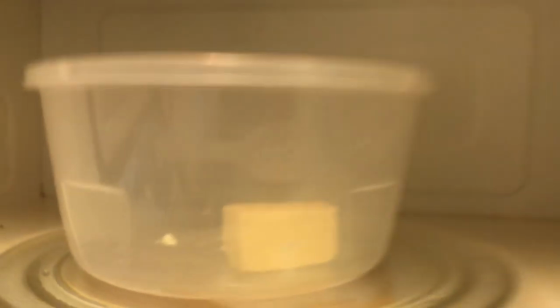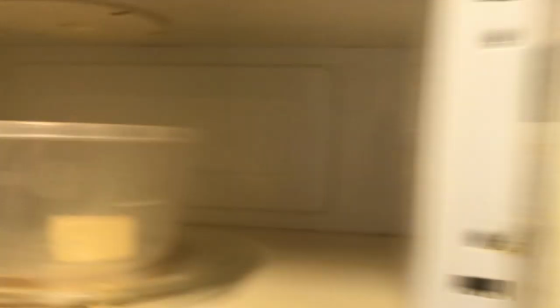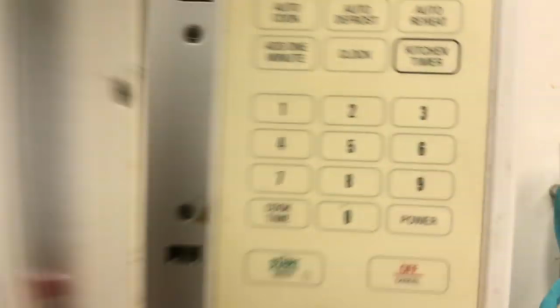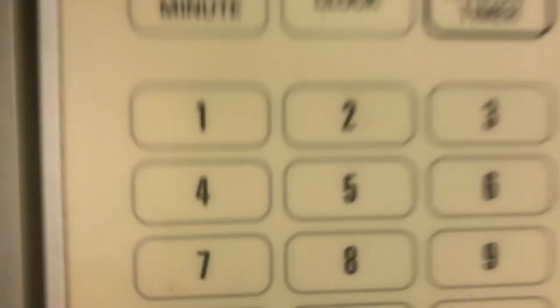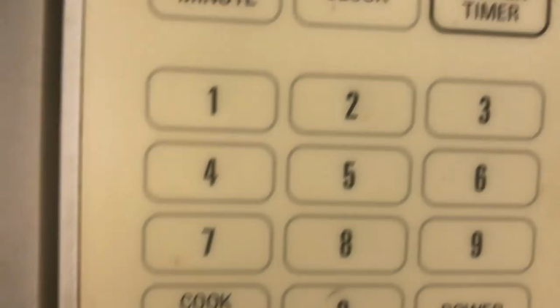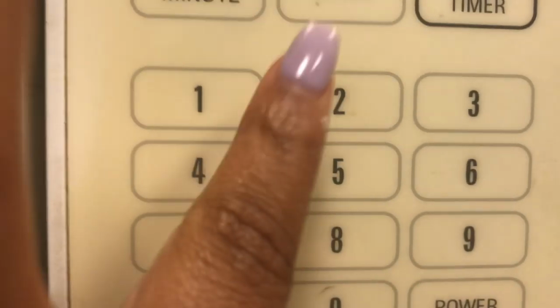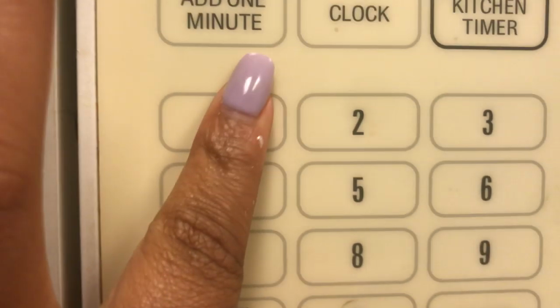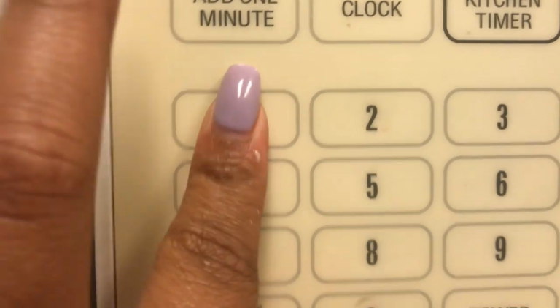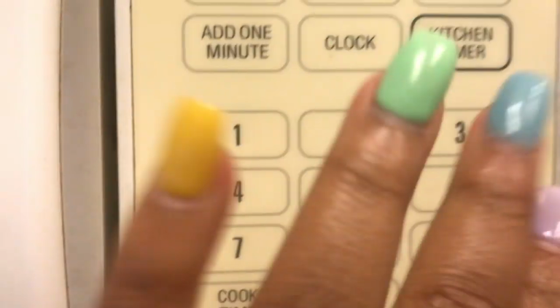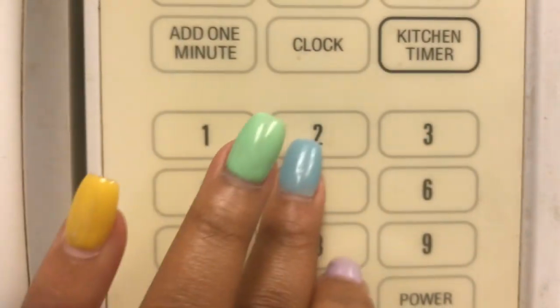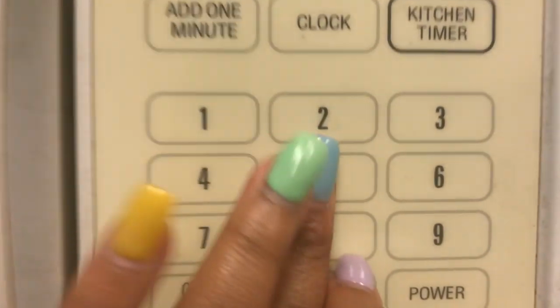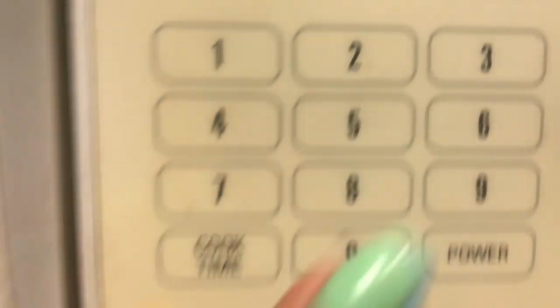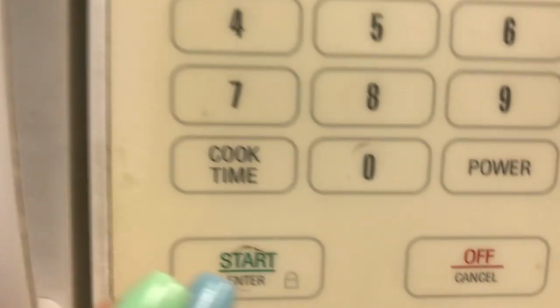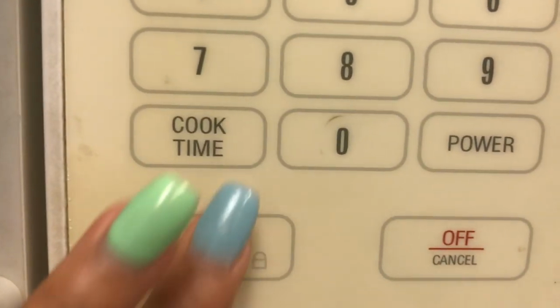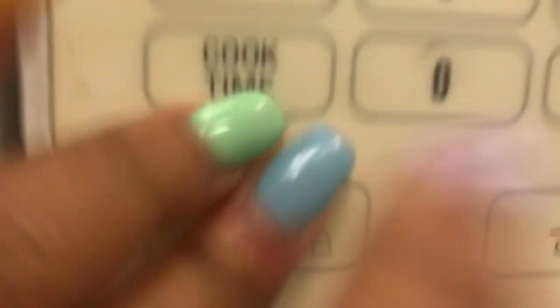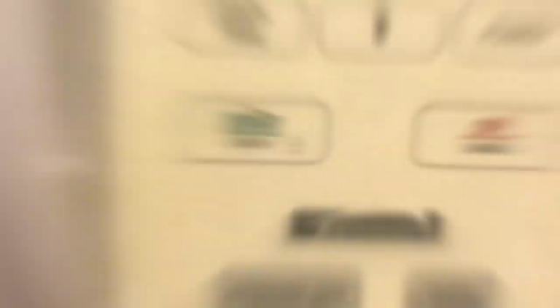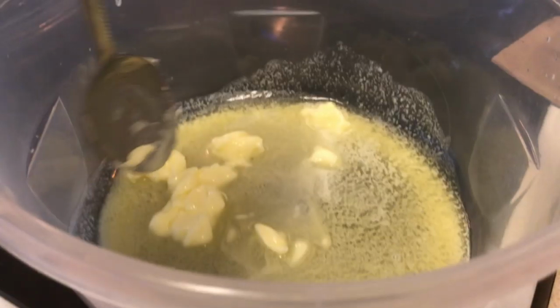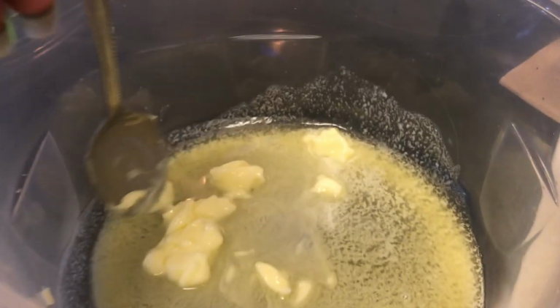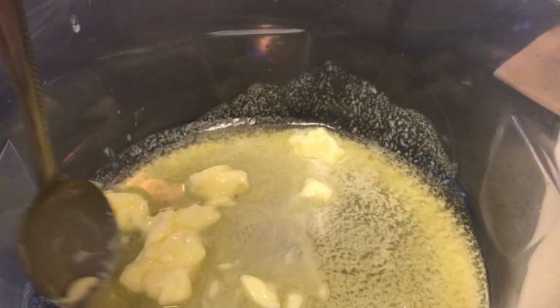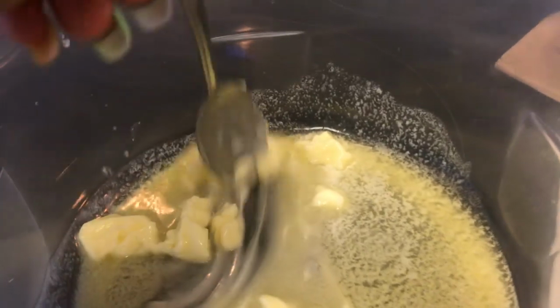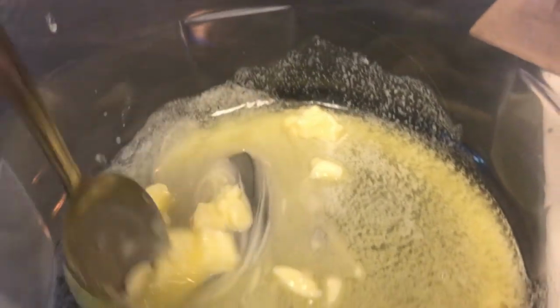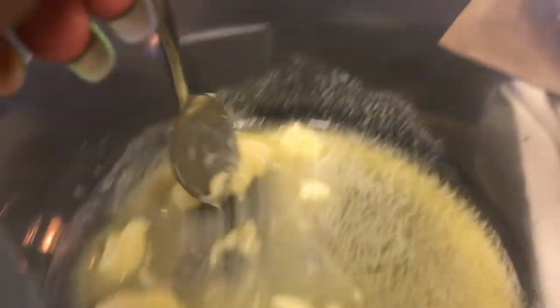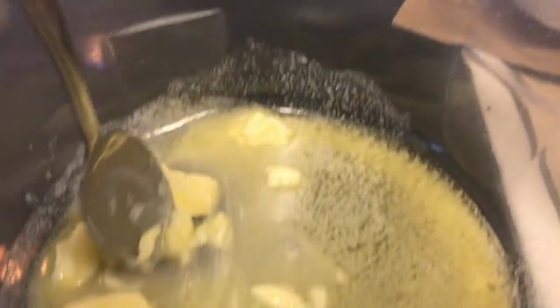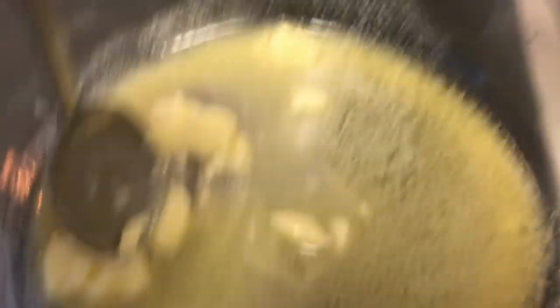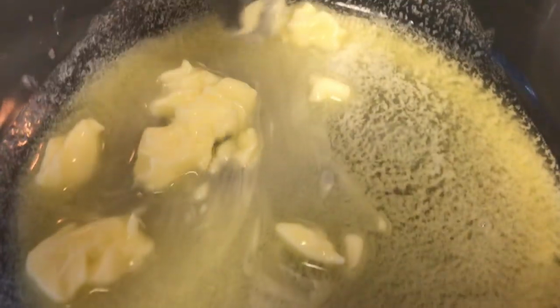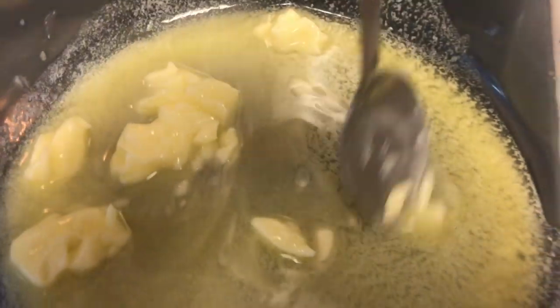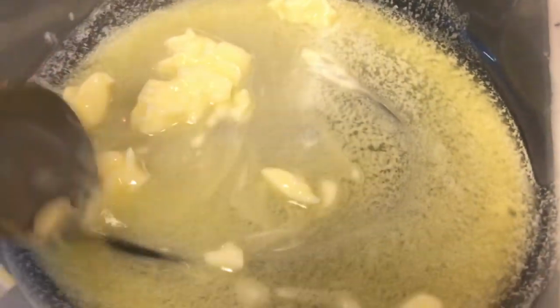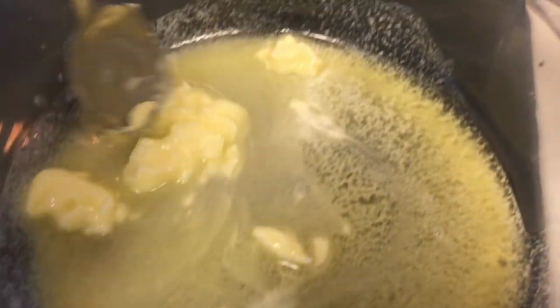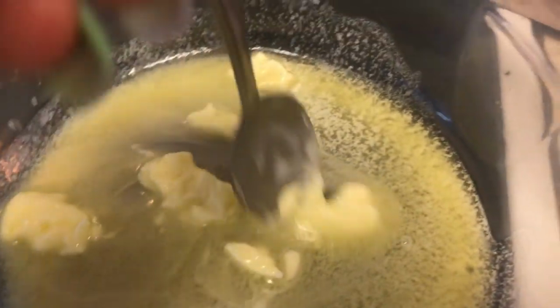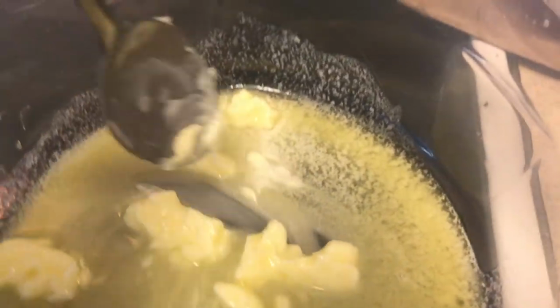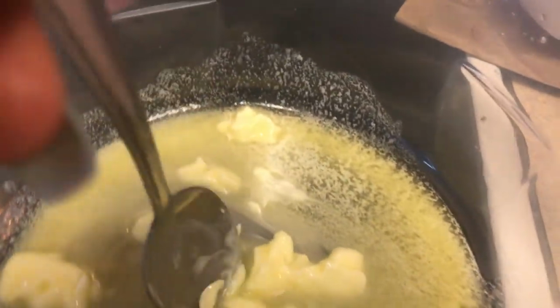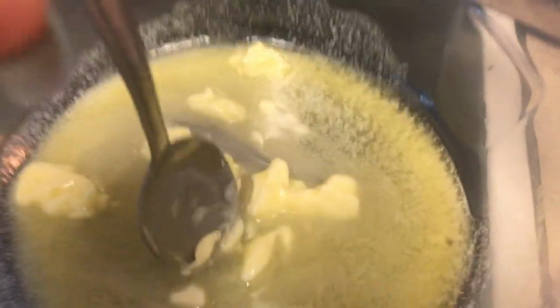So I'm counting out one, two, three, four tablespoons of butter and we're going to stop right there. I'm going to place the butter in the microwave and add 15 seconds just so that it could melt. Okay, now that my butter is melted, we're going to add the mix.